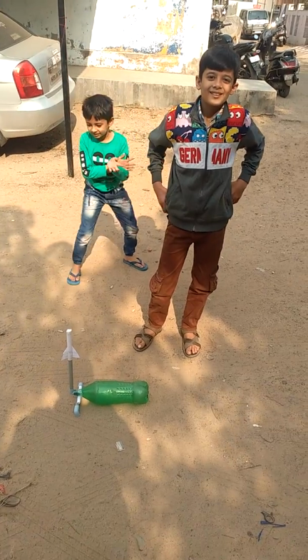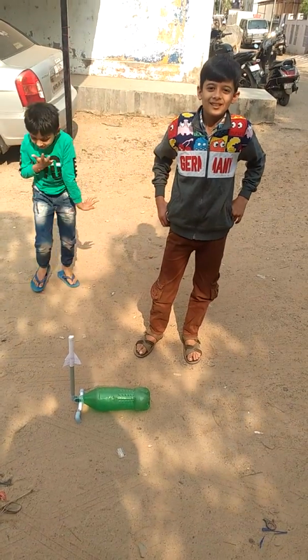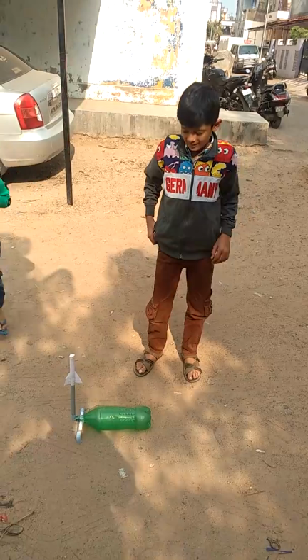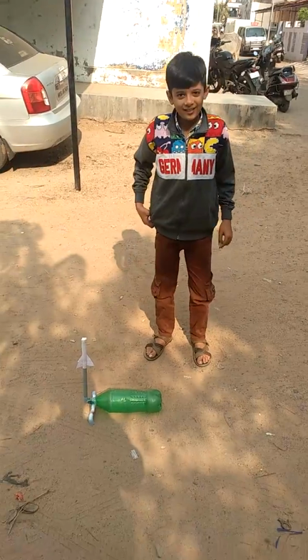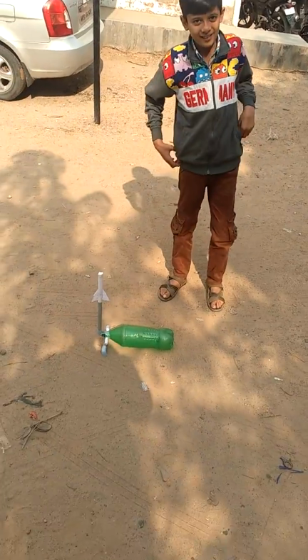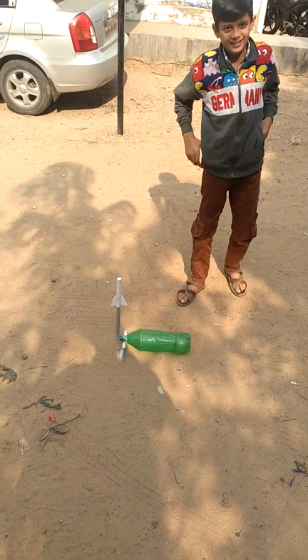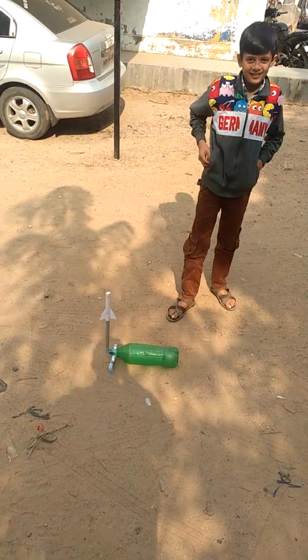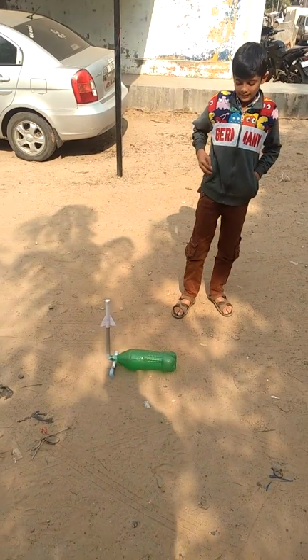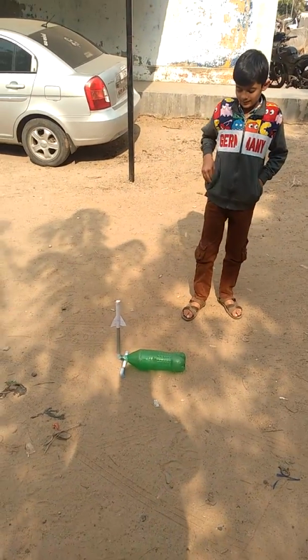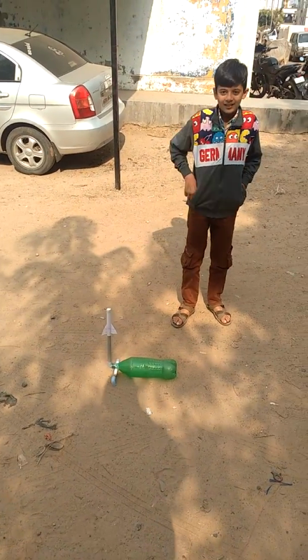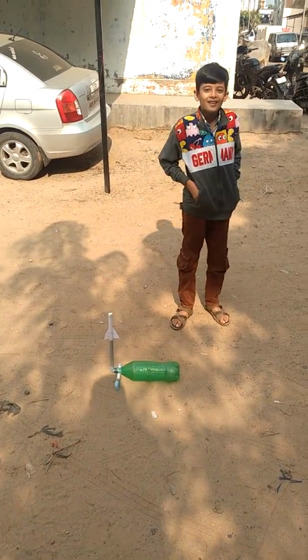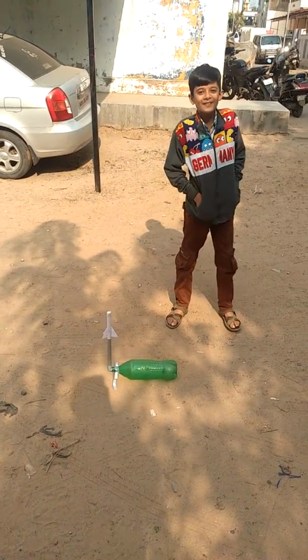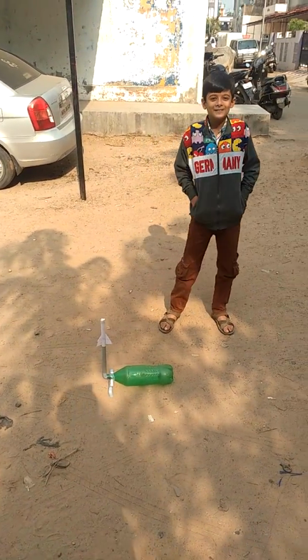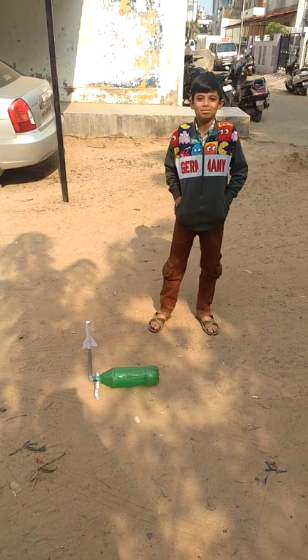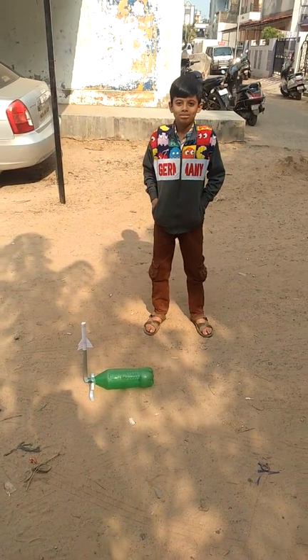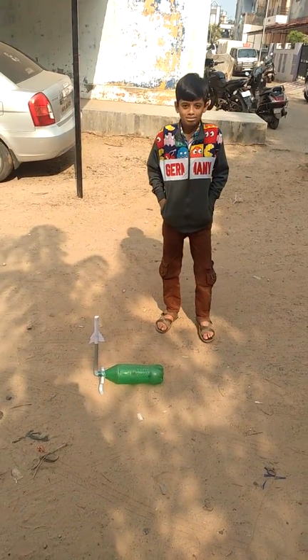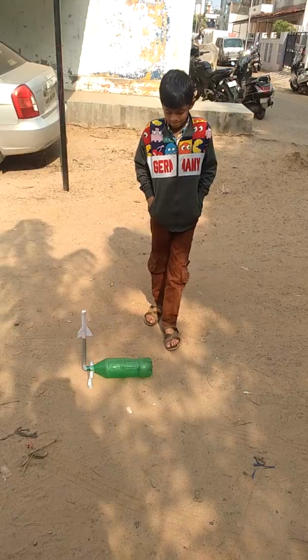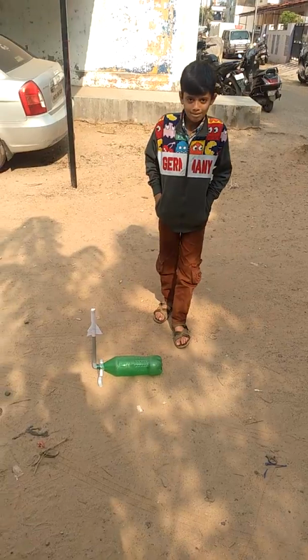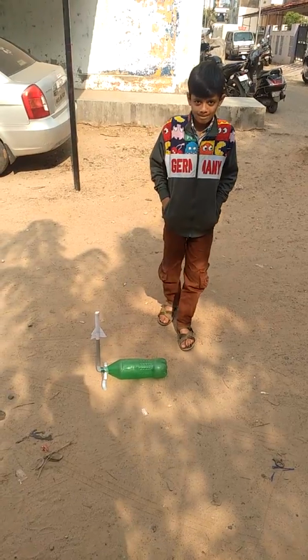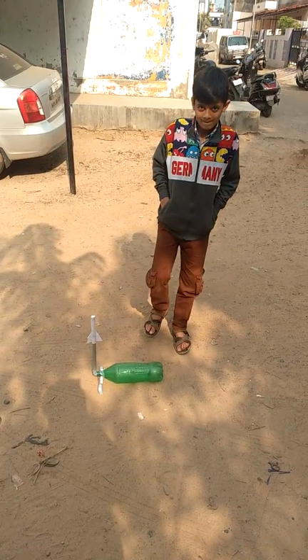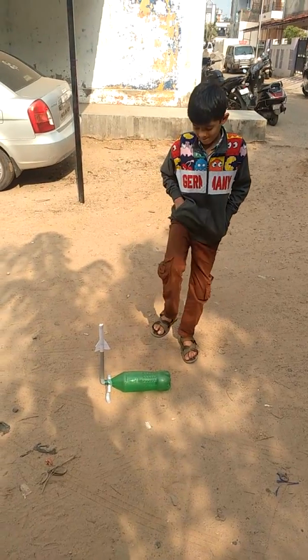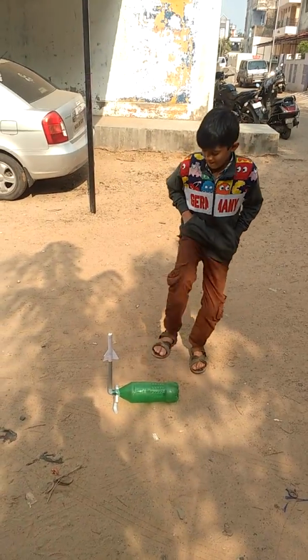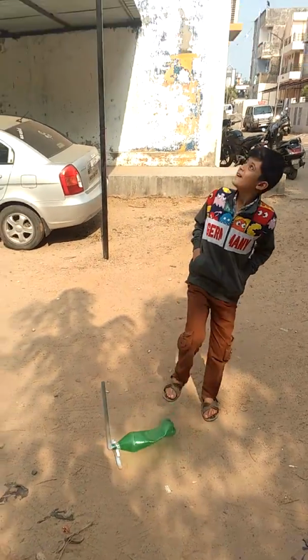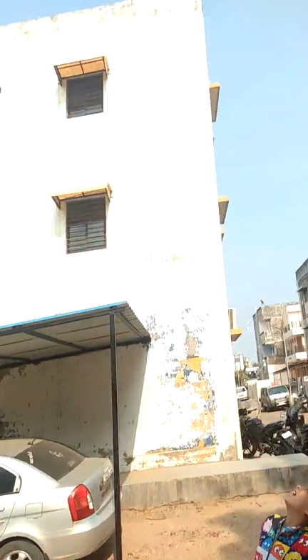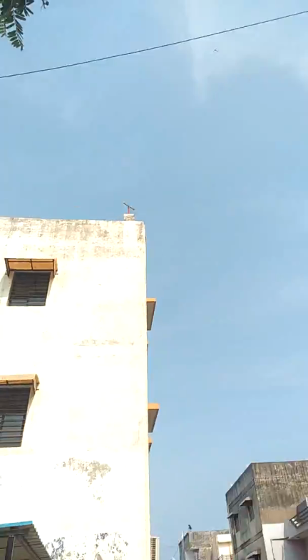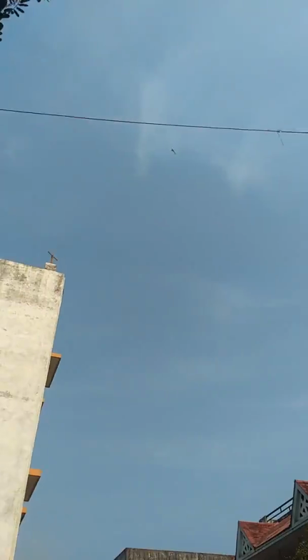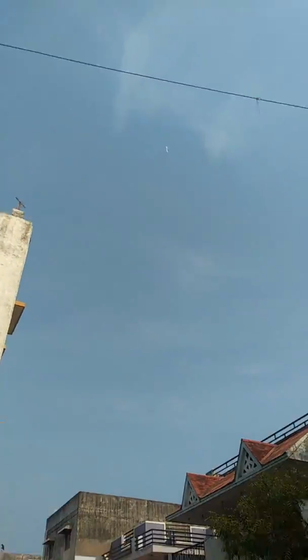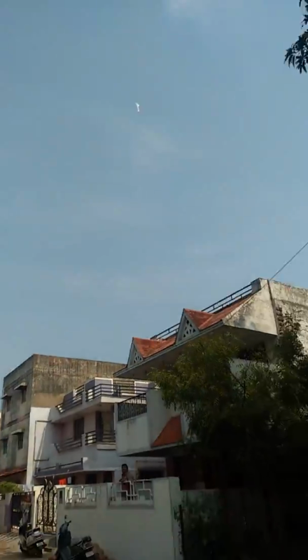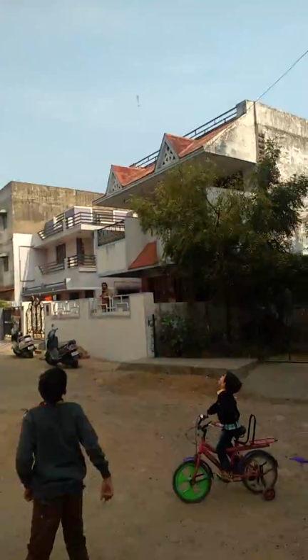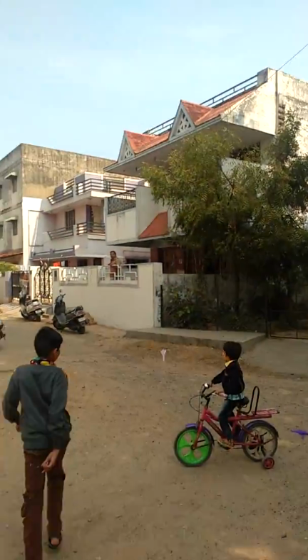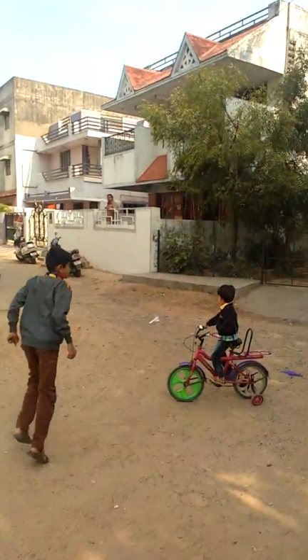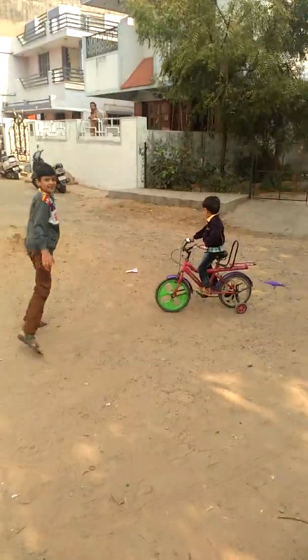Okay so we are here and we are all ready to fly the rocket. I will say Ram to start. The rocket went far.